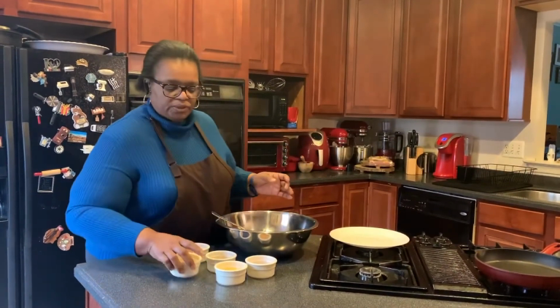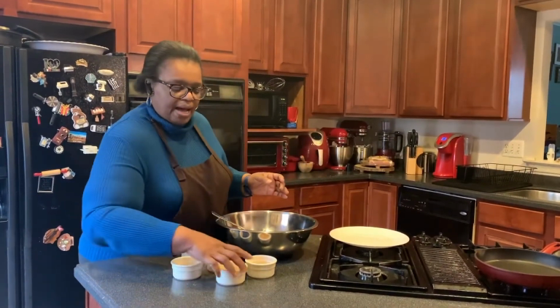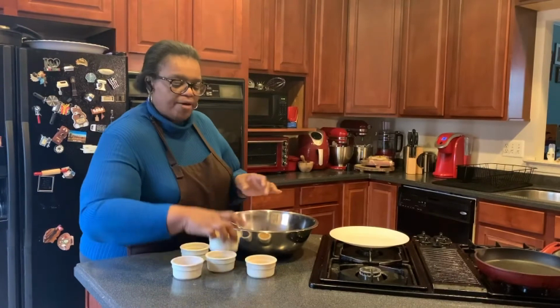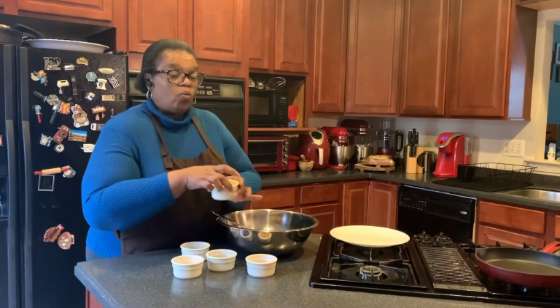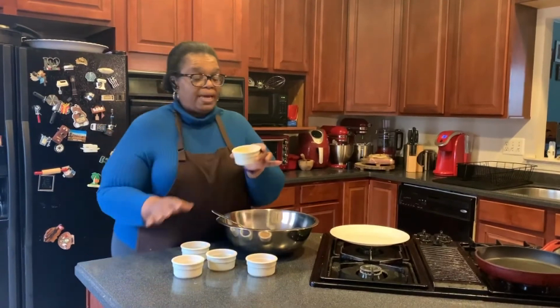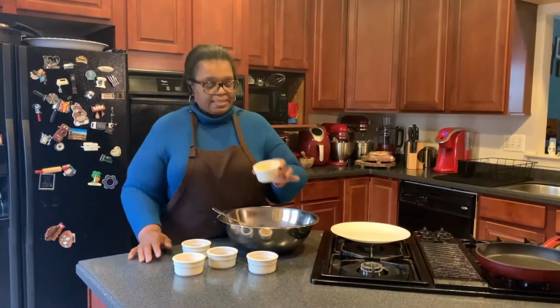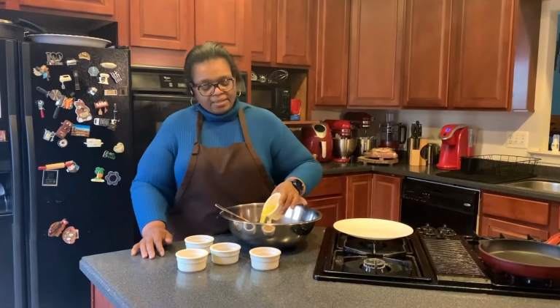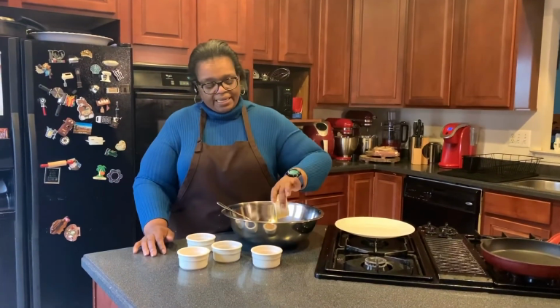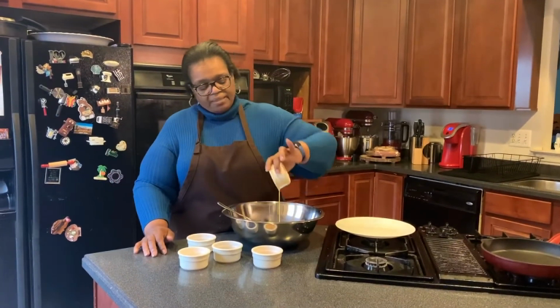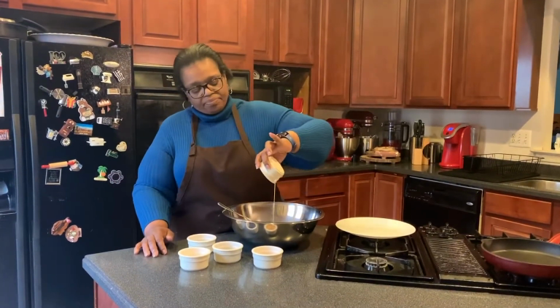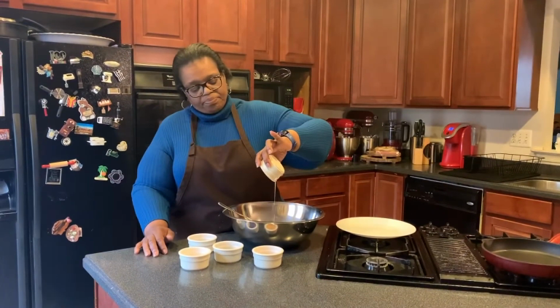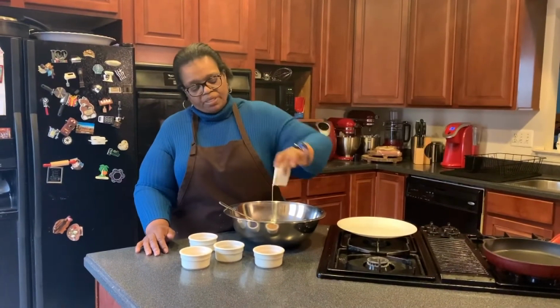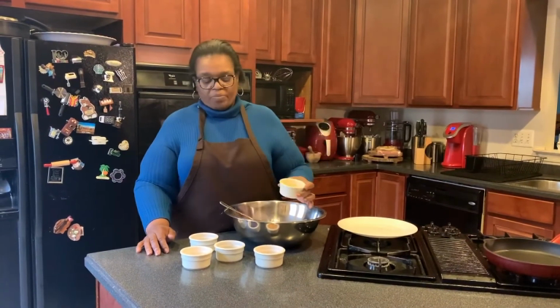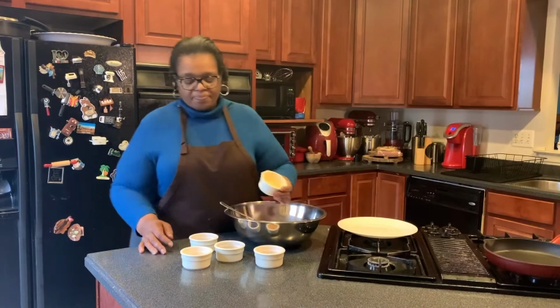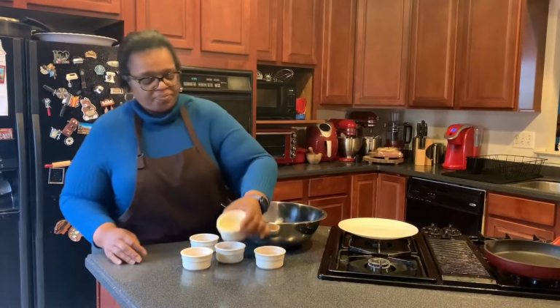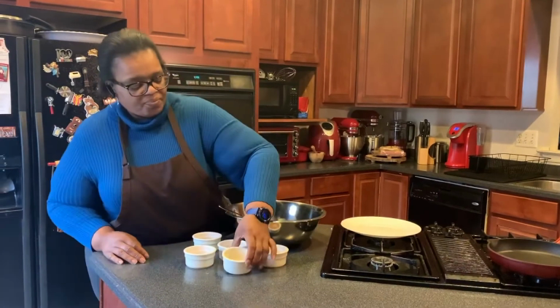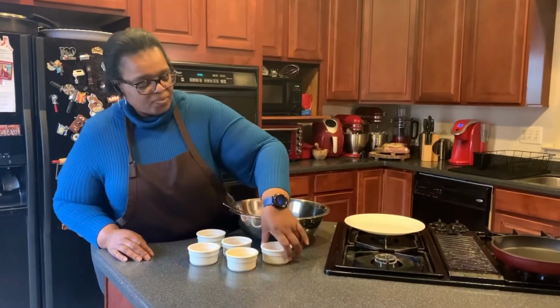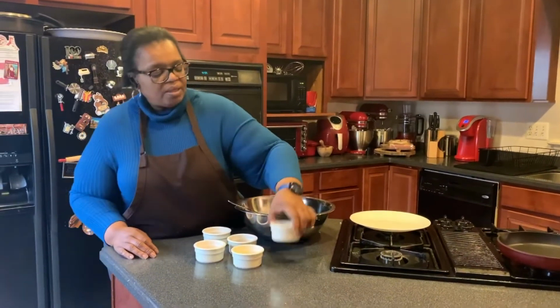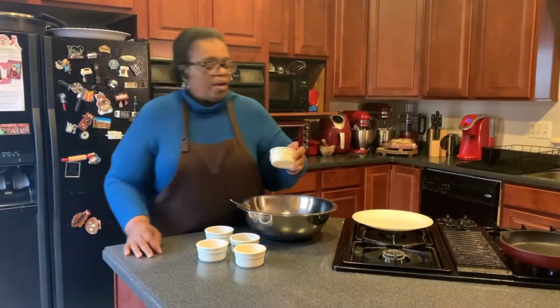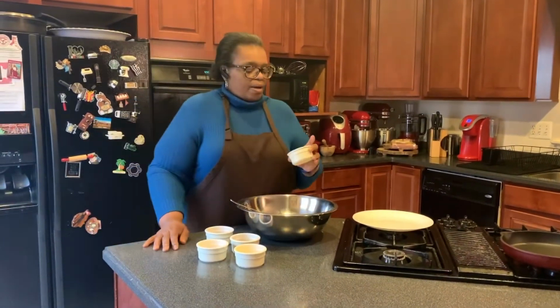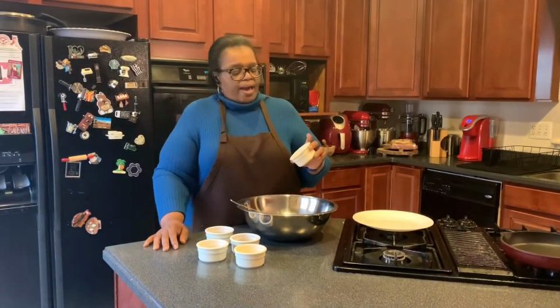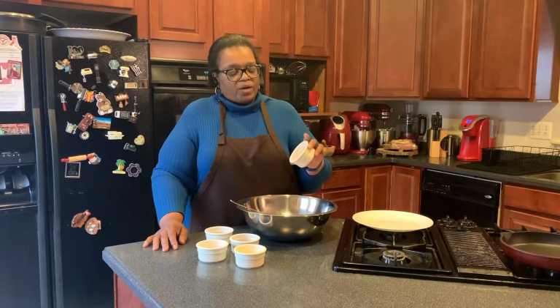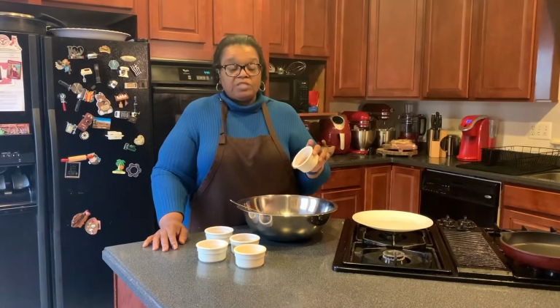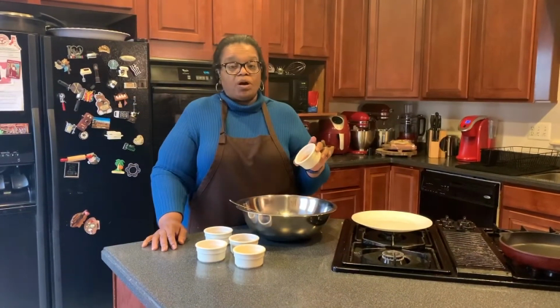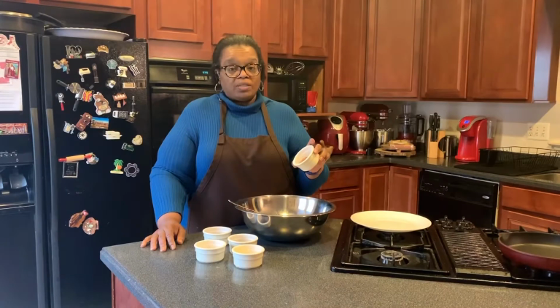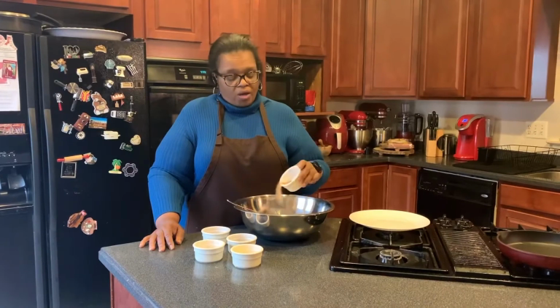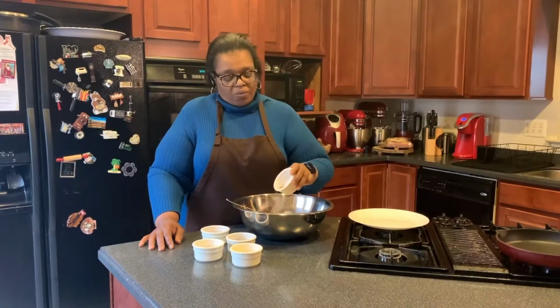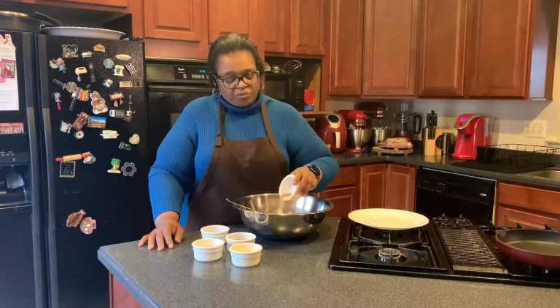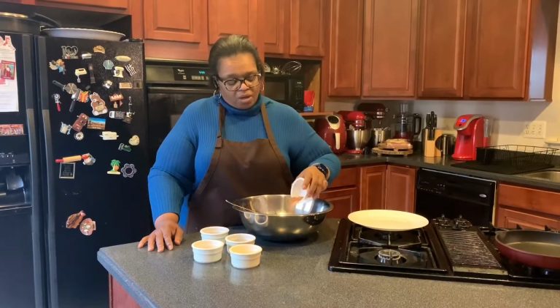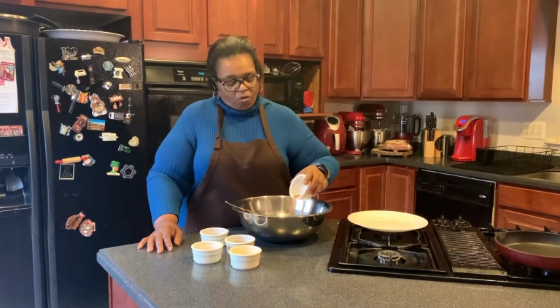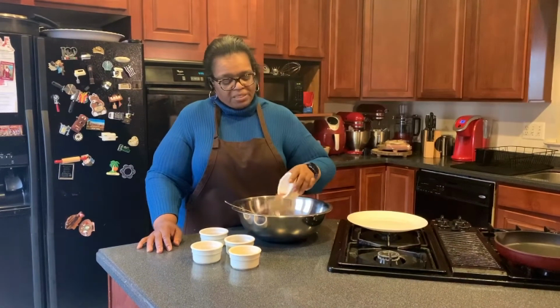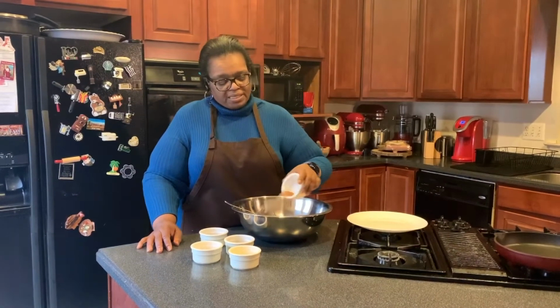I have one egg, slightly beaten — pretty much all the way beaten. I have one teaspoon of garlic salt and one teaspoon of all-purpose seasoning.